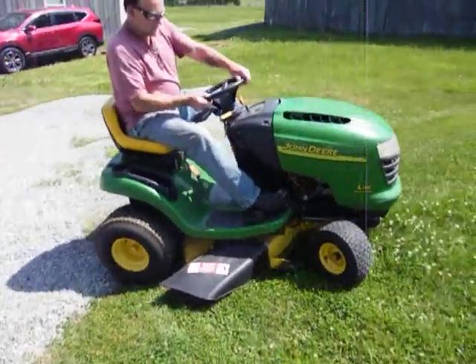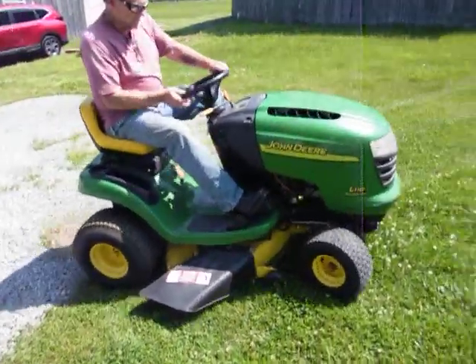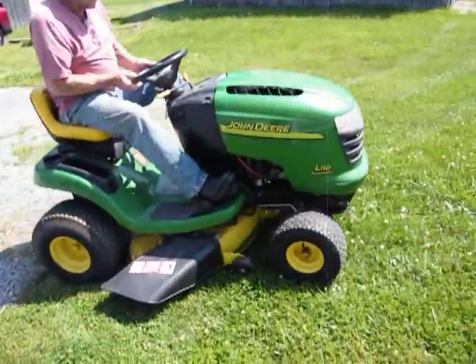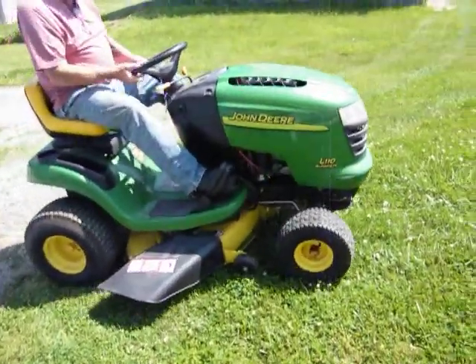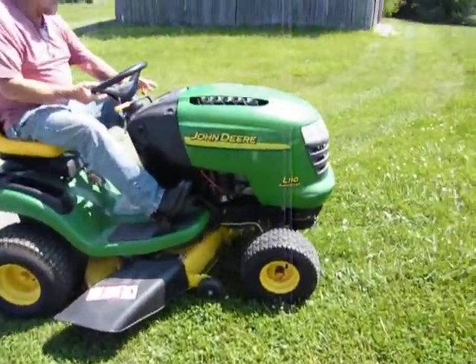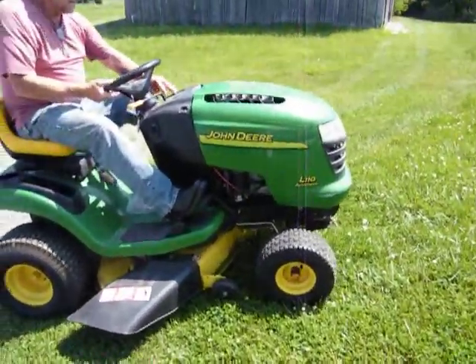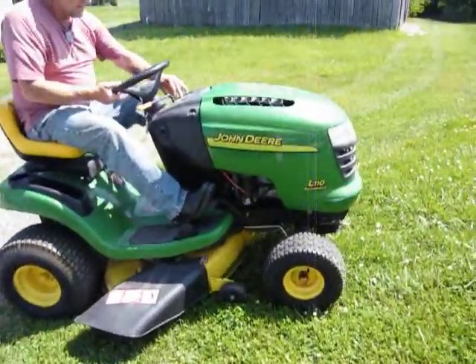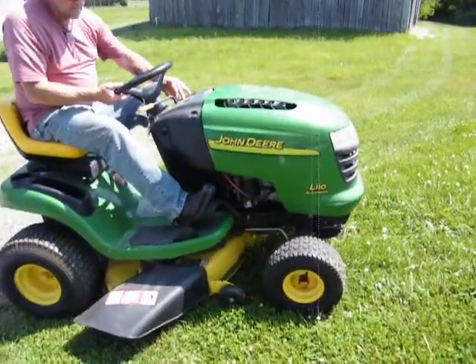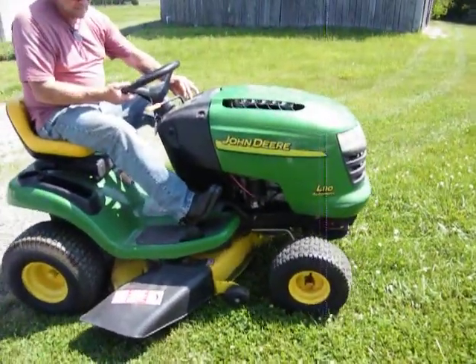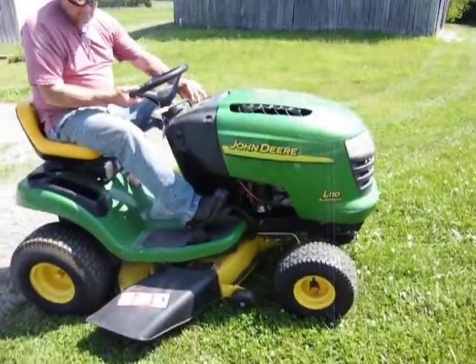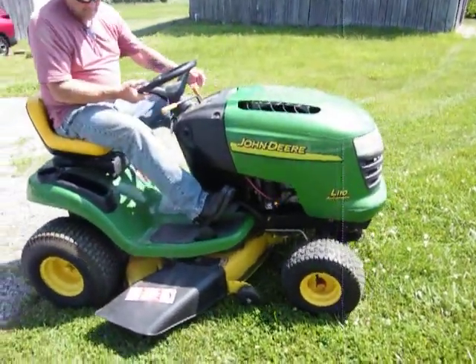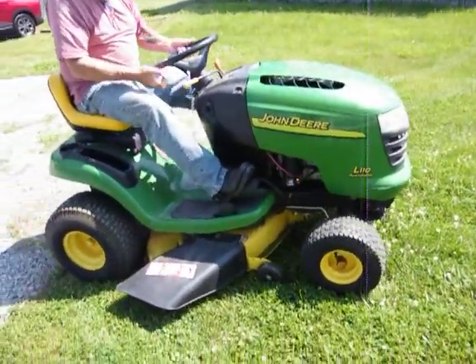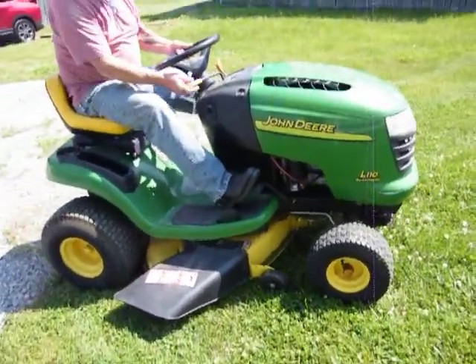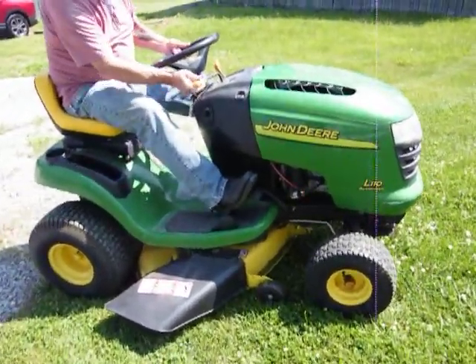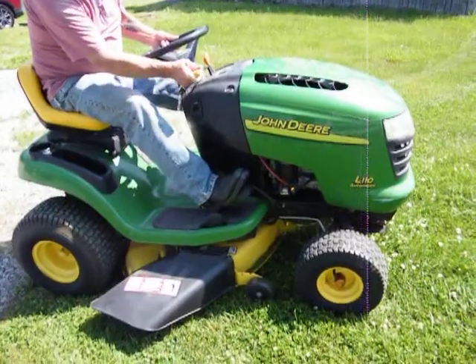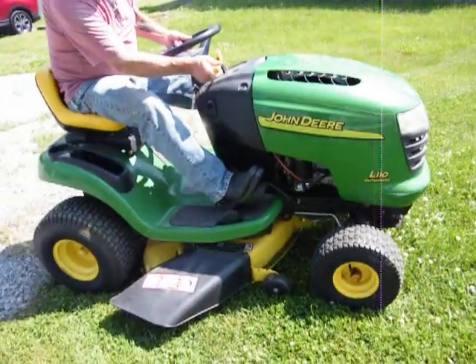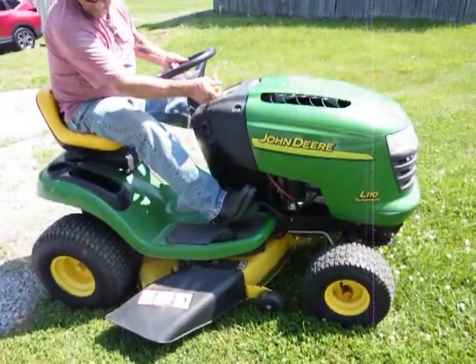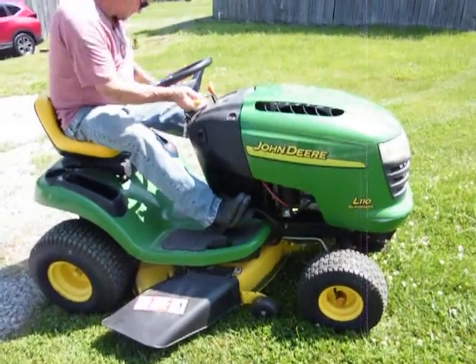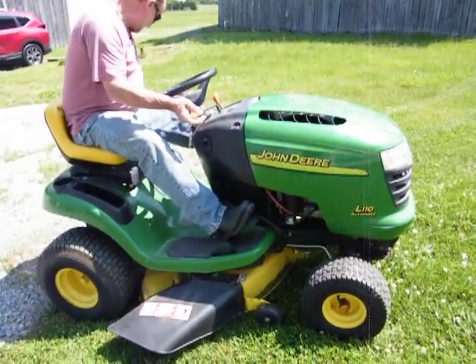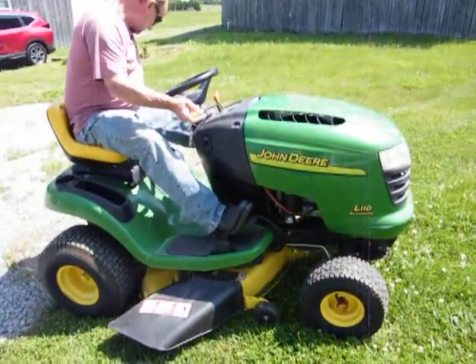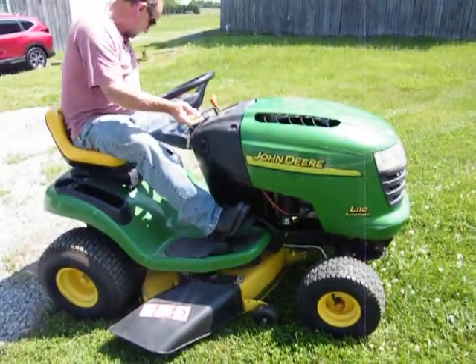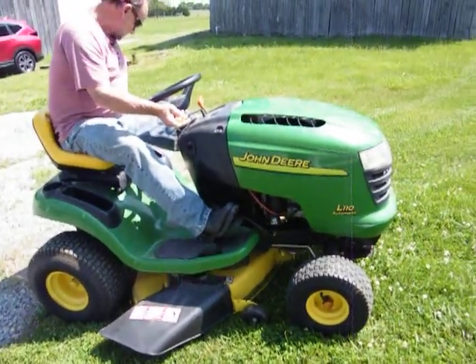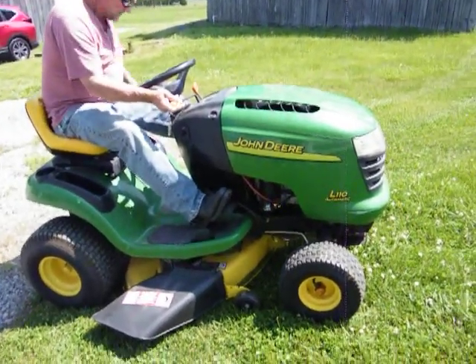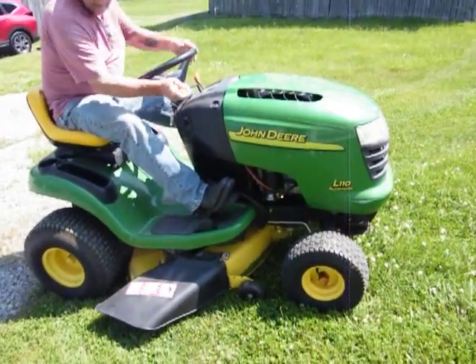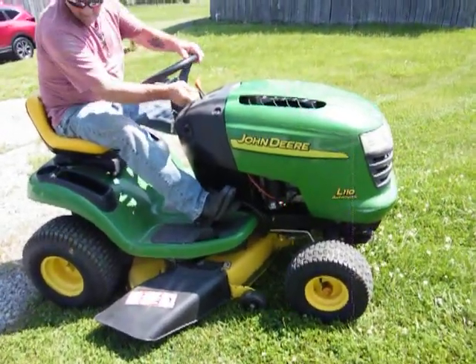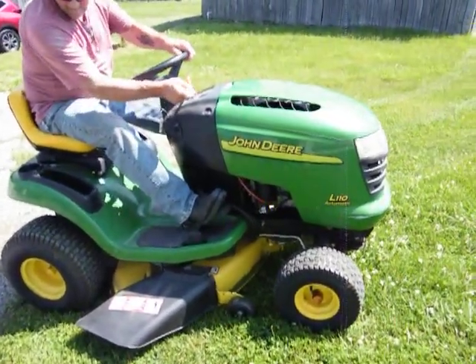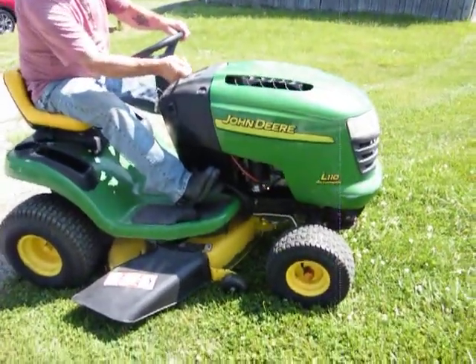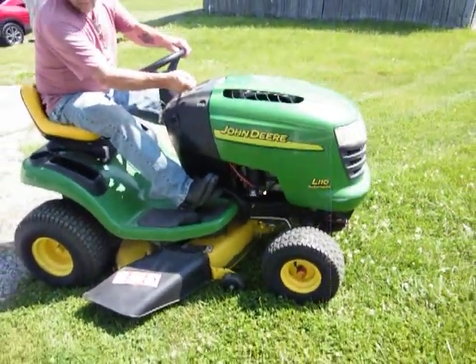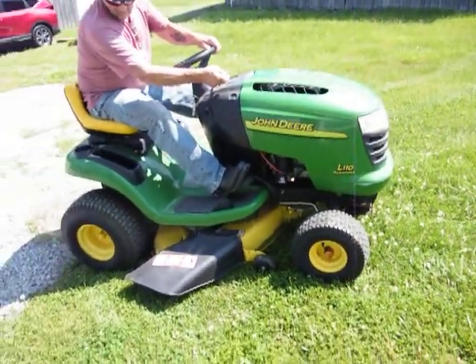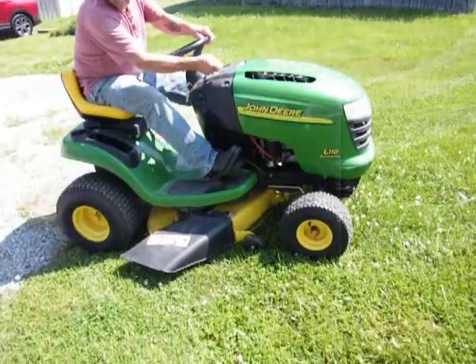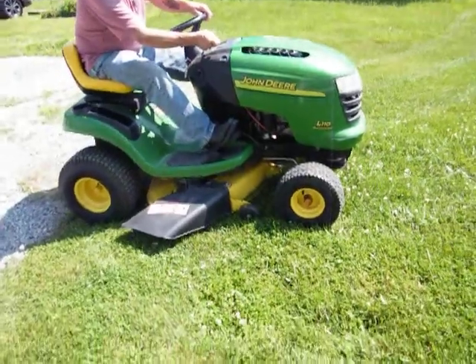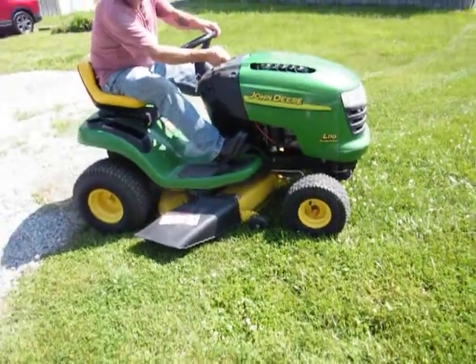This here is the John Deere L110 Automatic Tractor — it's a mower. That thing runs real good. We're going to demonstrate it here to you.